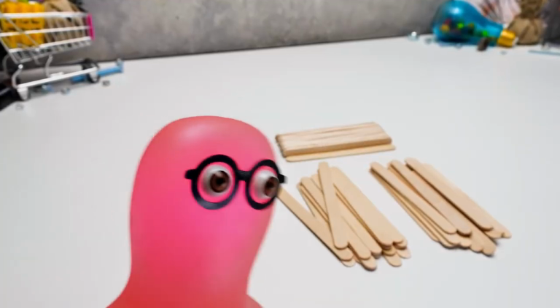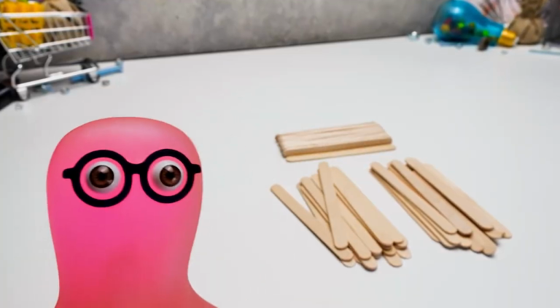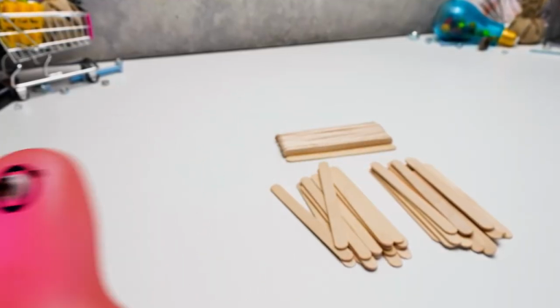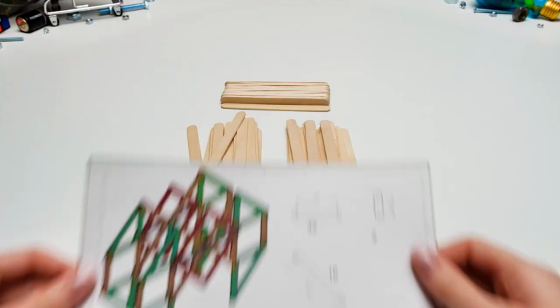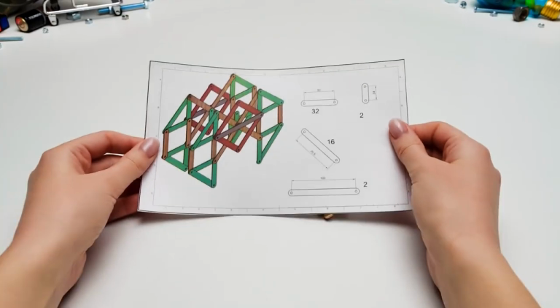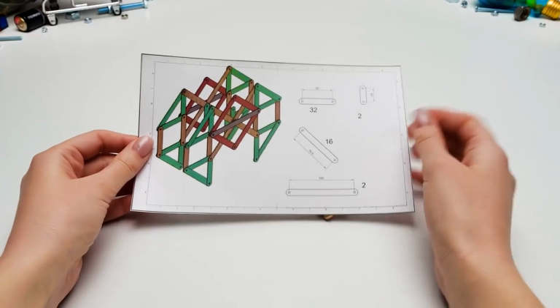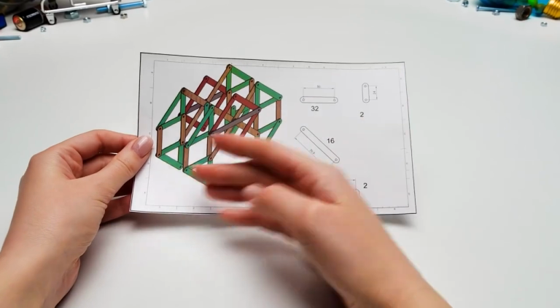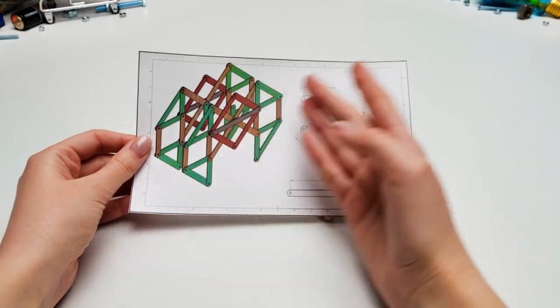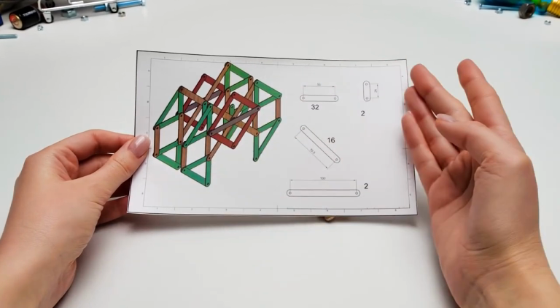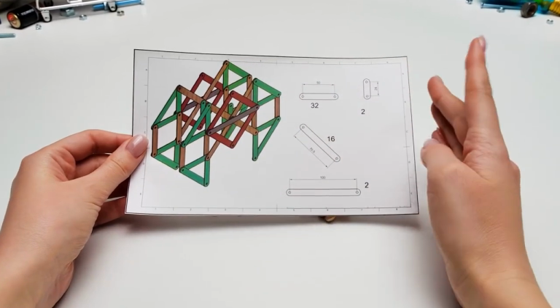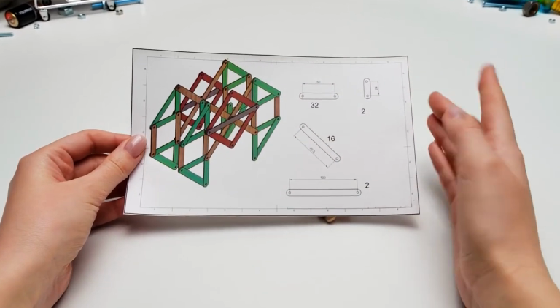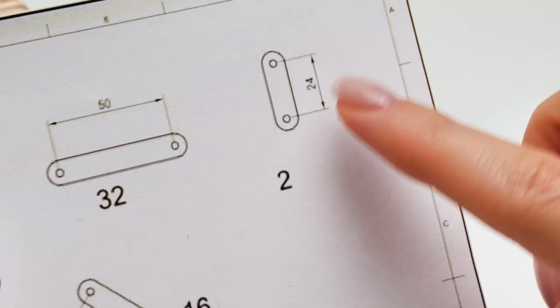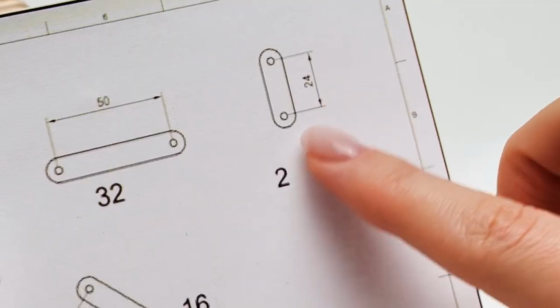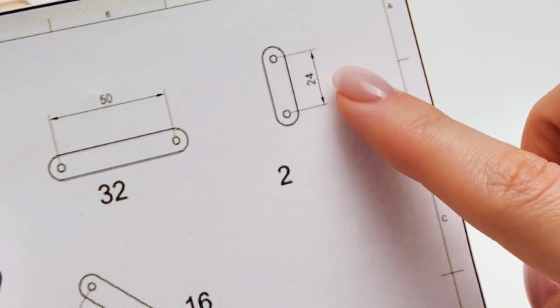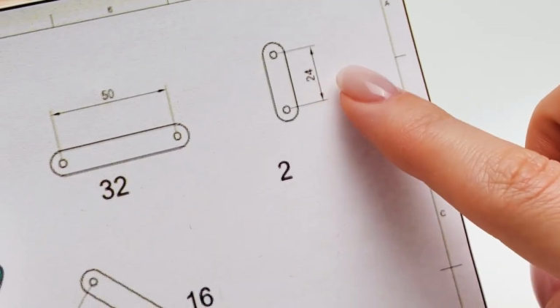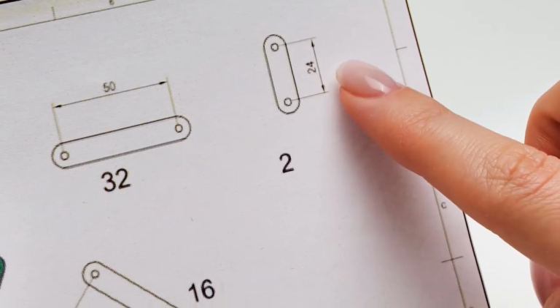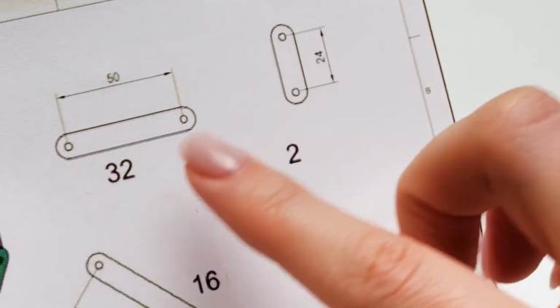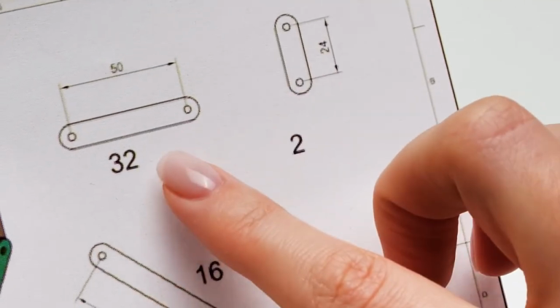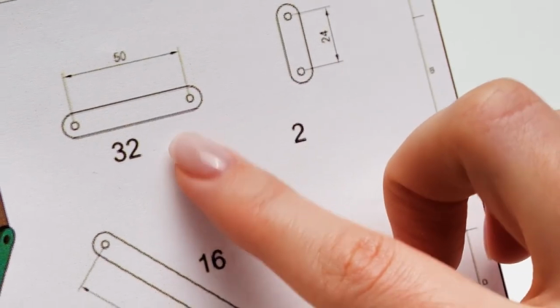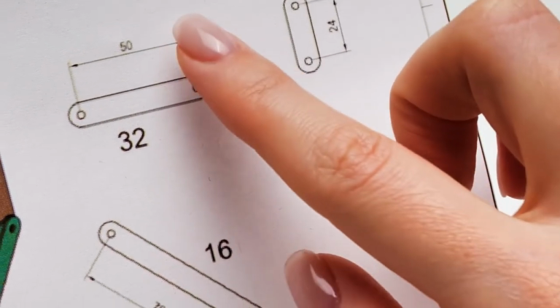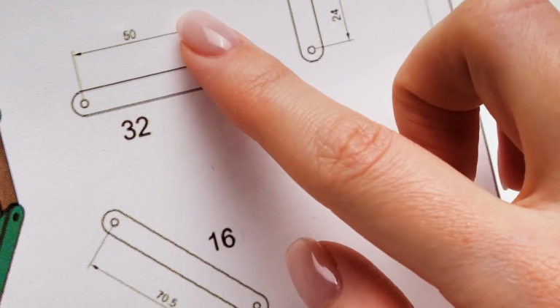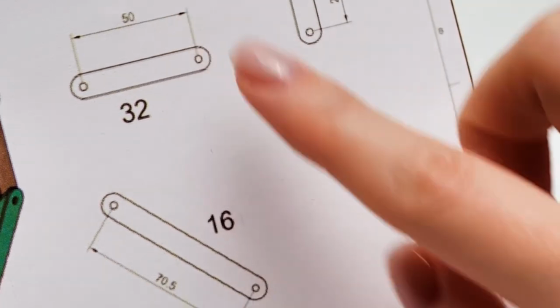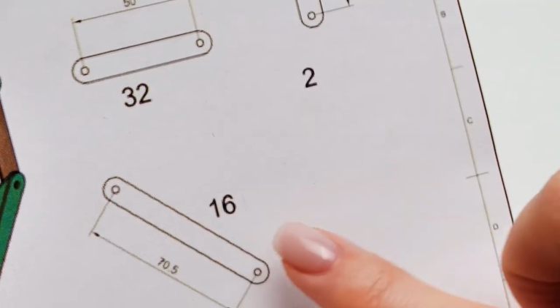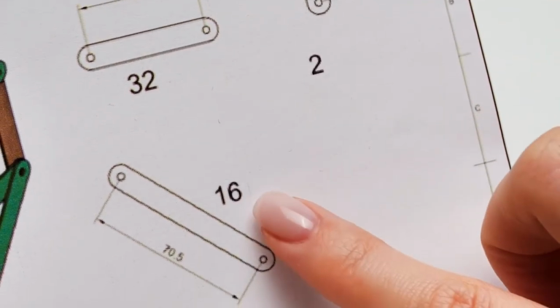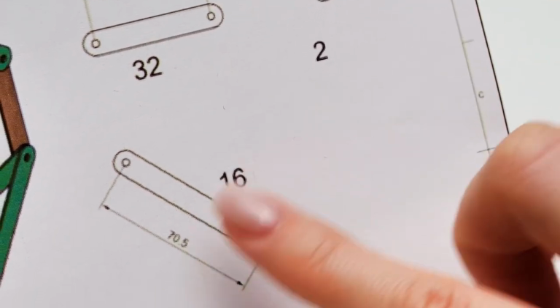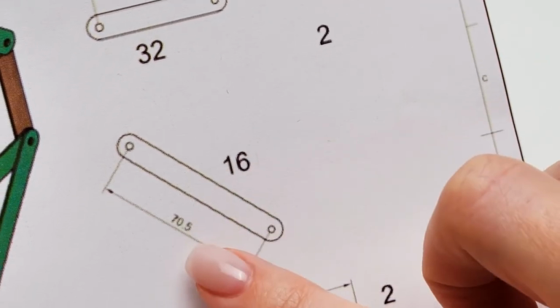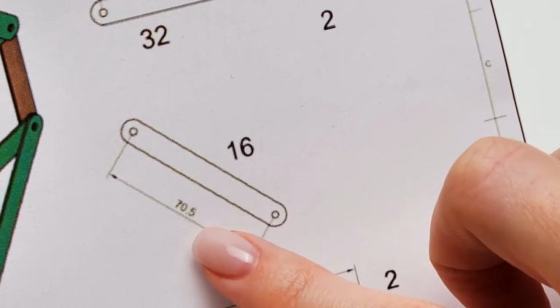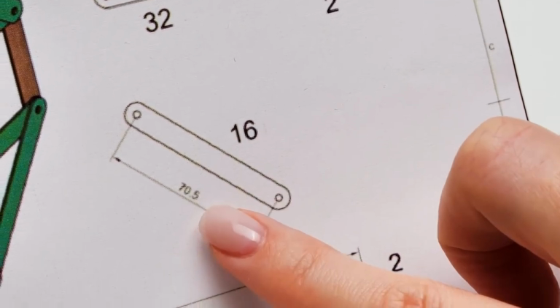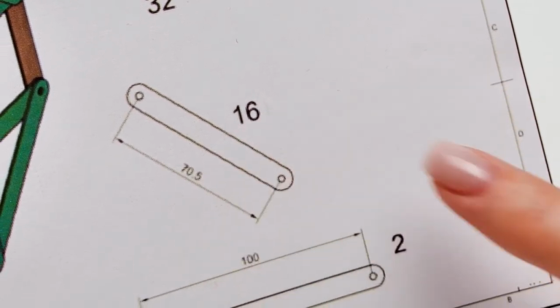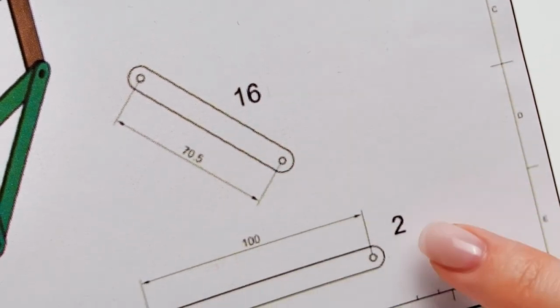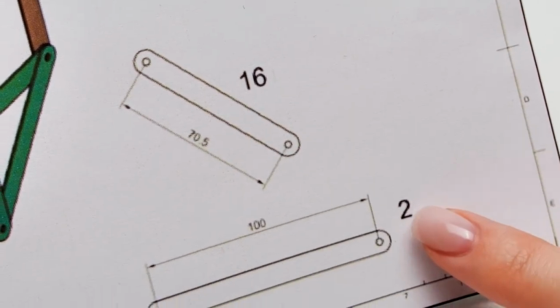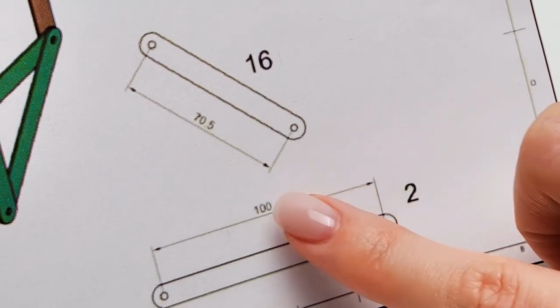What's the first step? We need to prepare four different types of pieces: two sticks of this type, thirty-two sticks of this type, sixteen of these, and two of these!